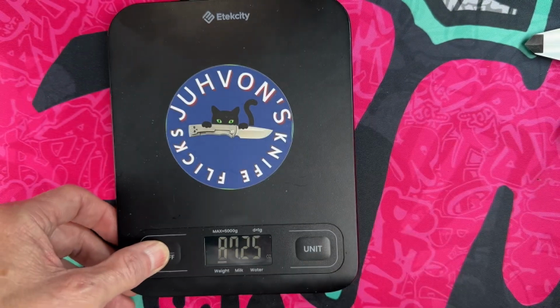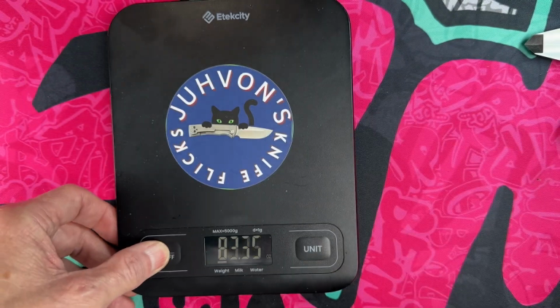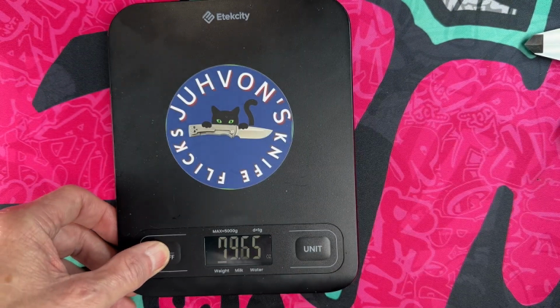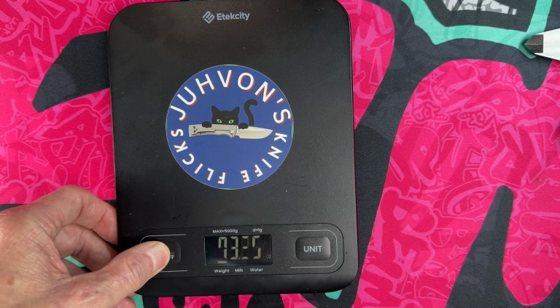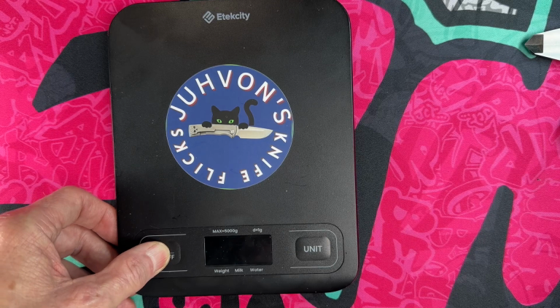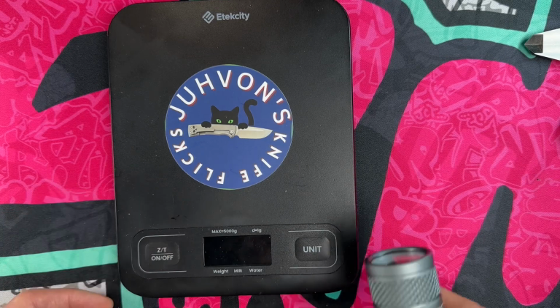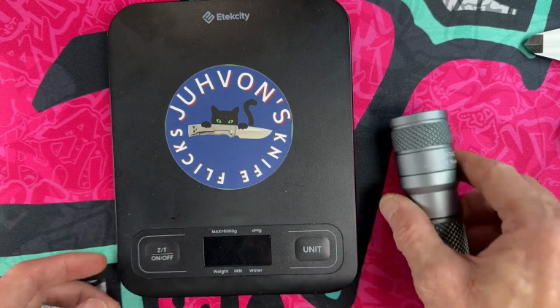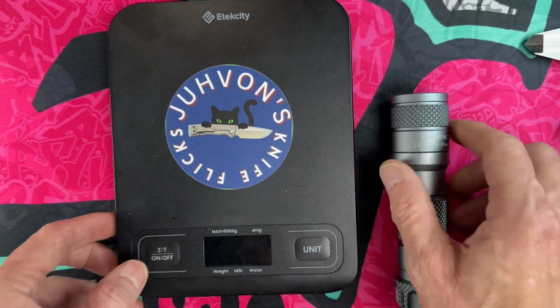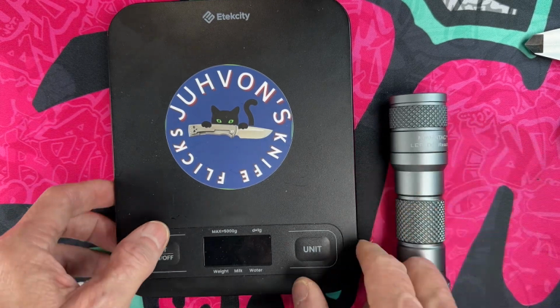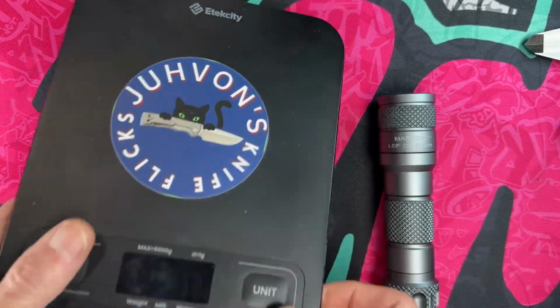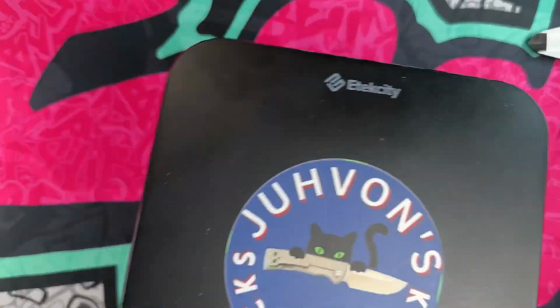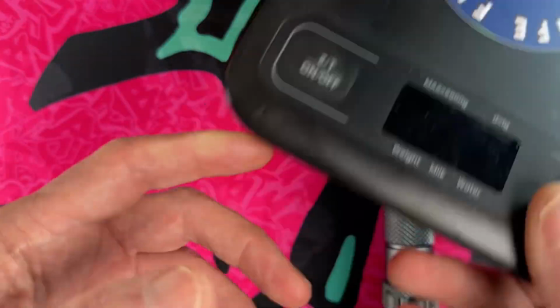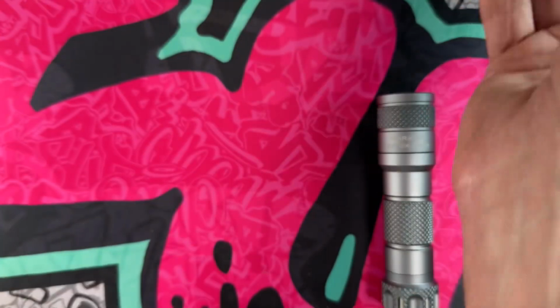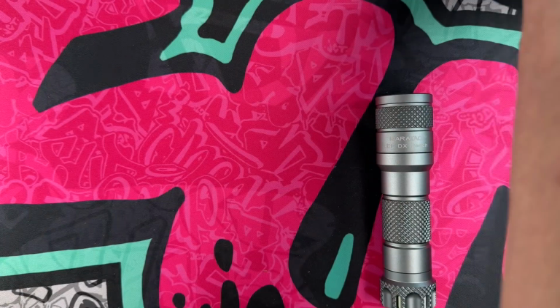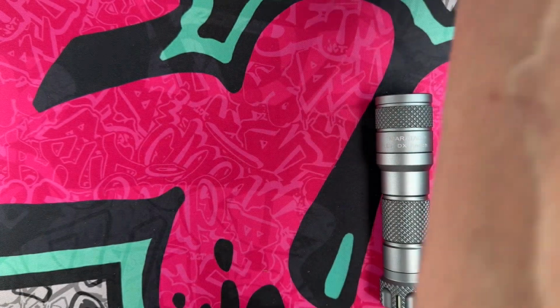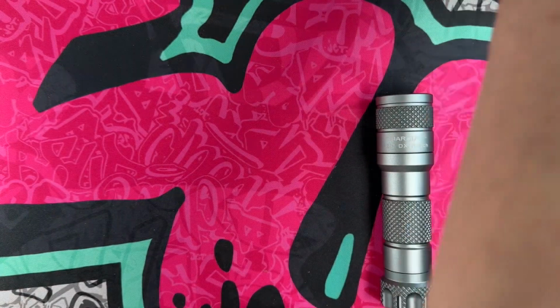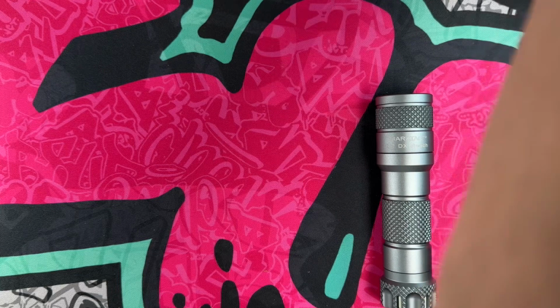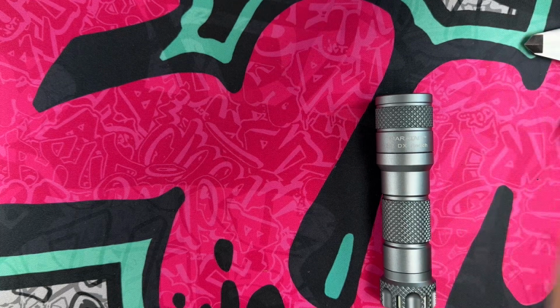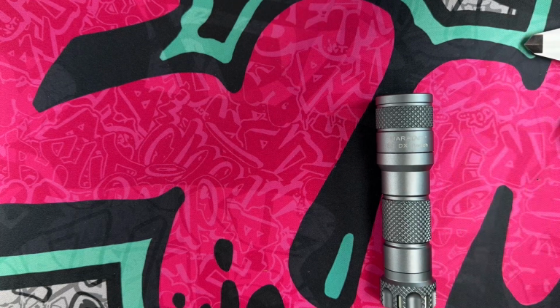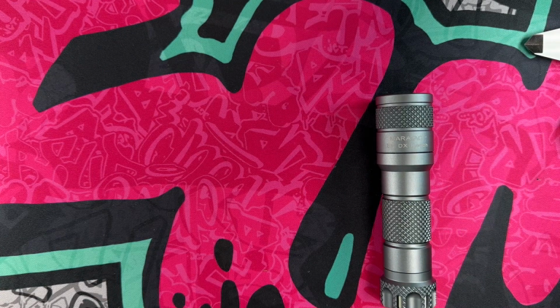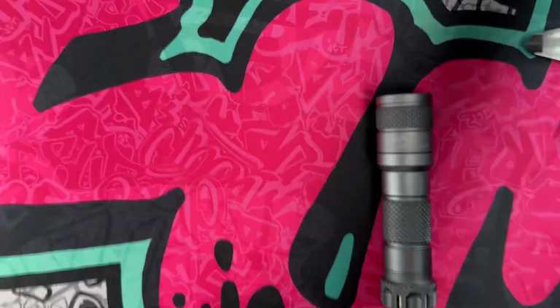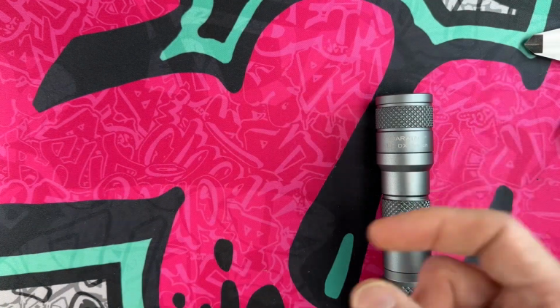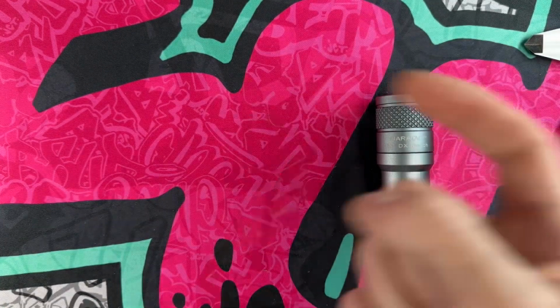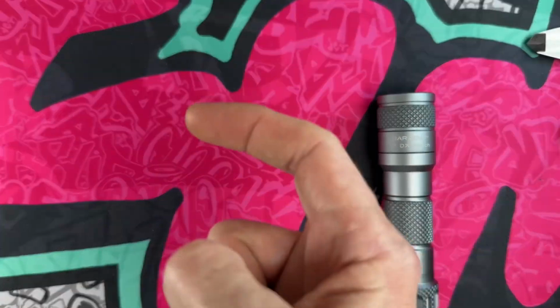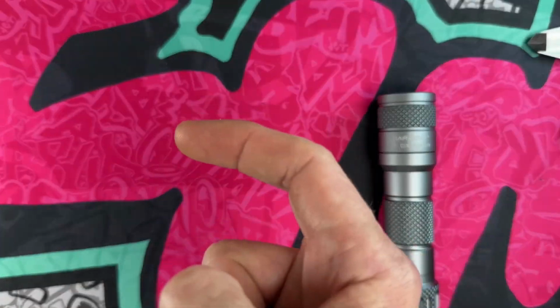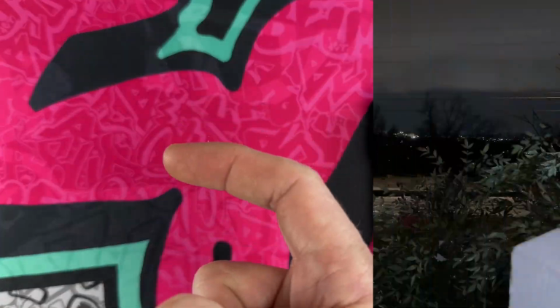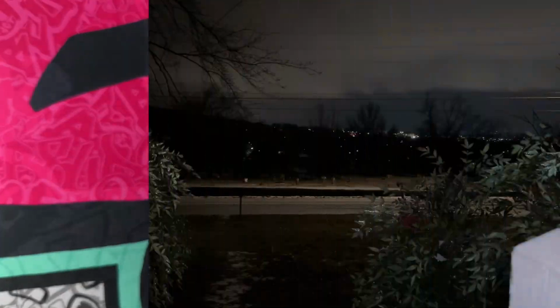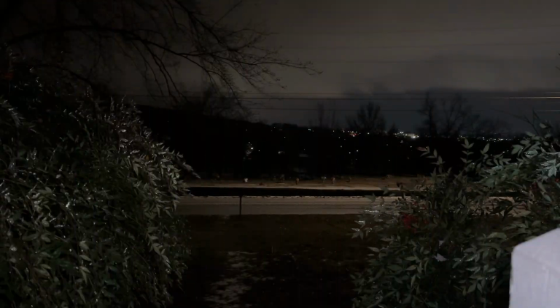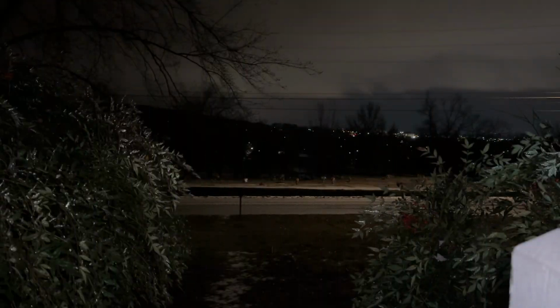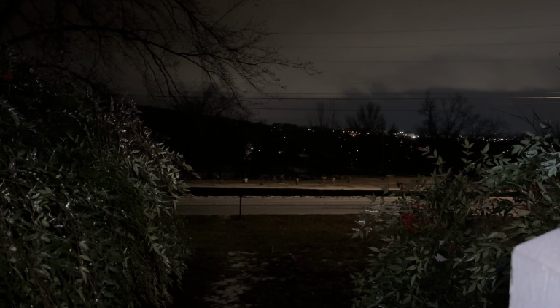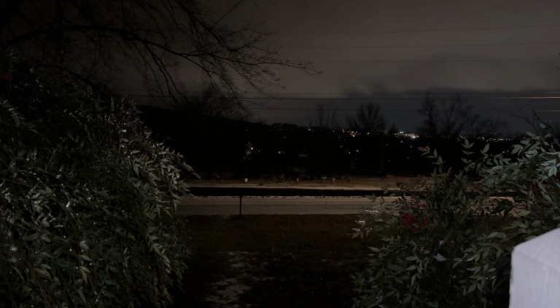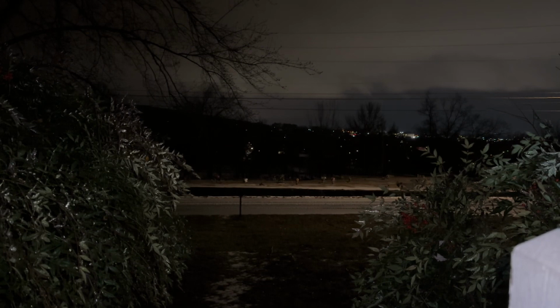All right guys, we're going to pack our light up. I'll see you in just about two minutes right out there.